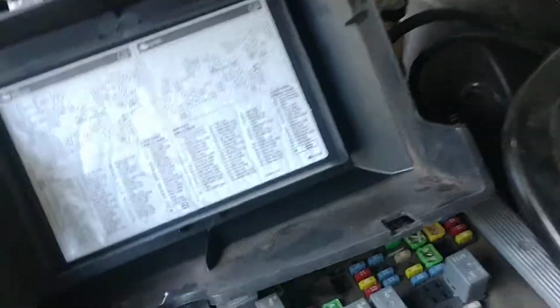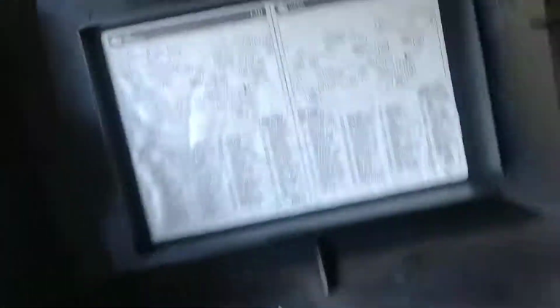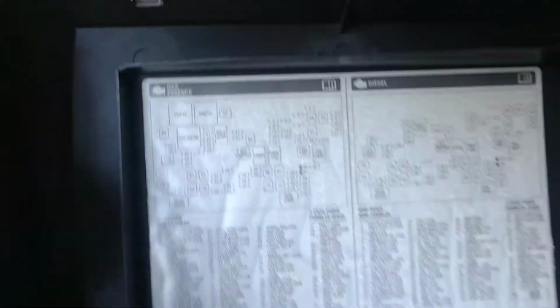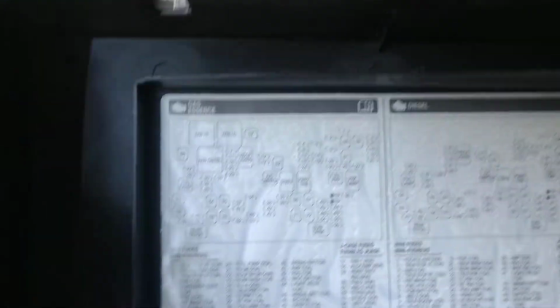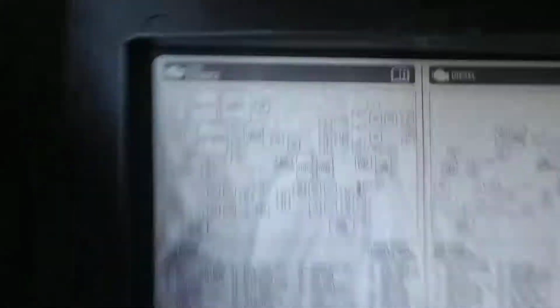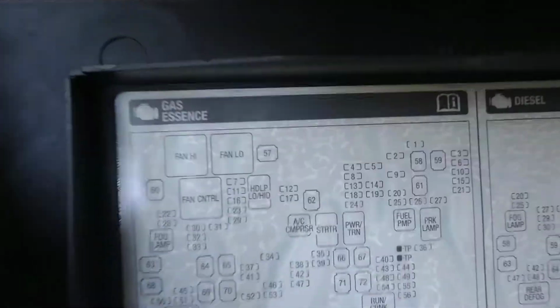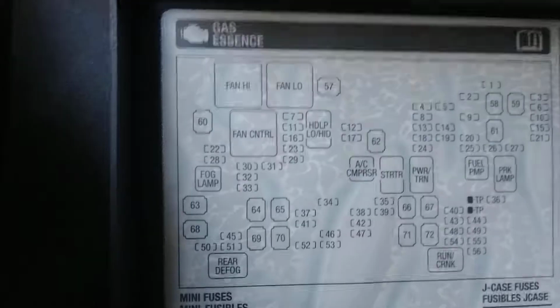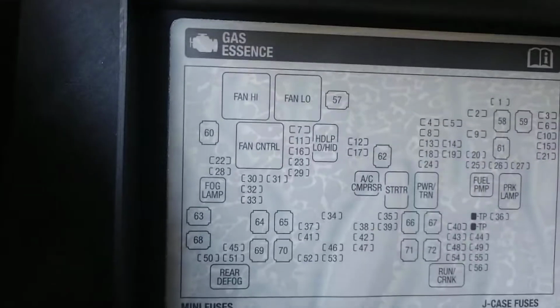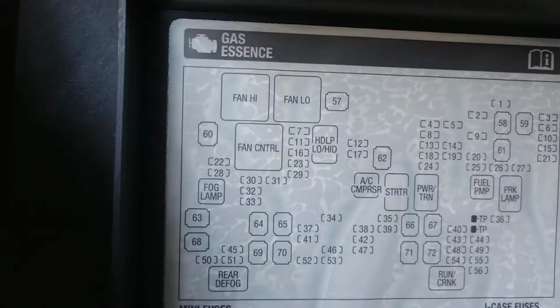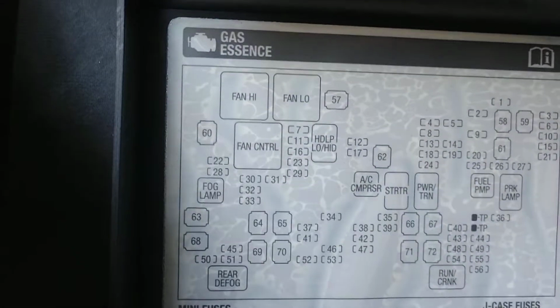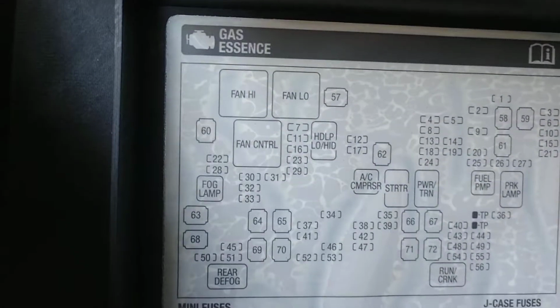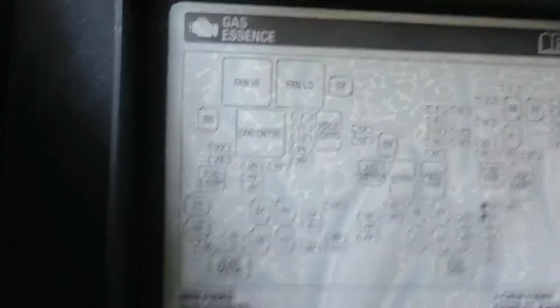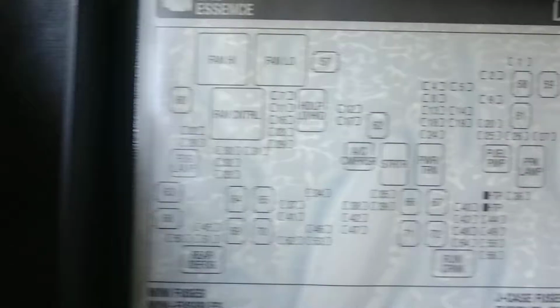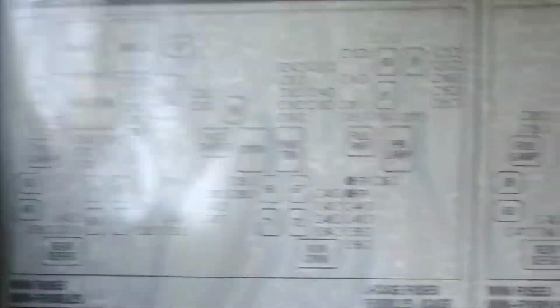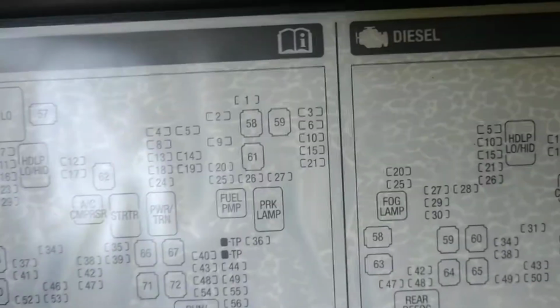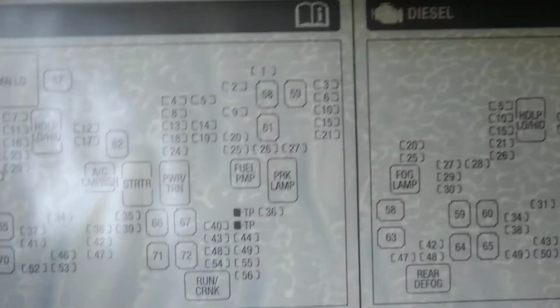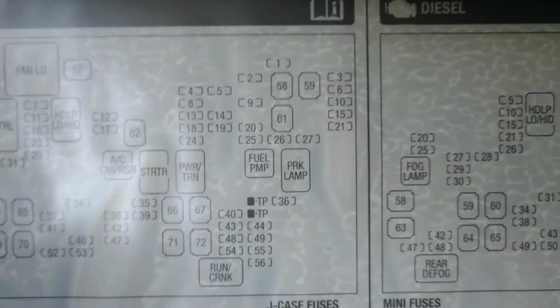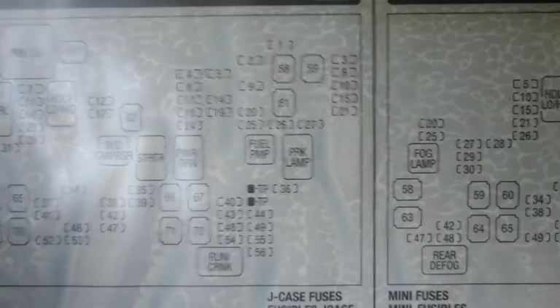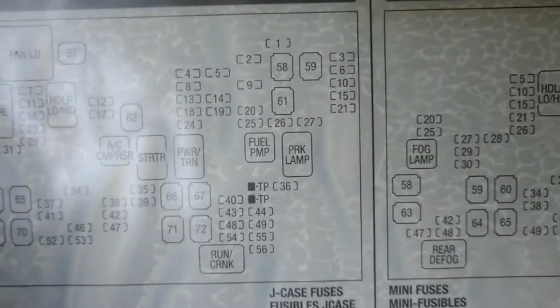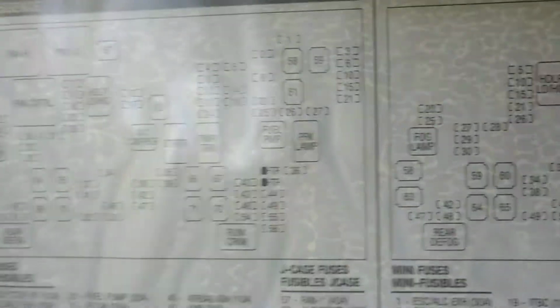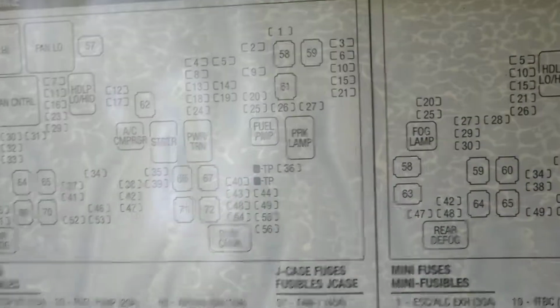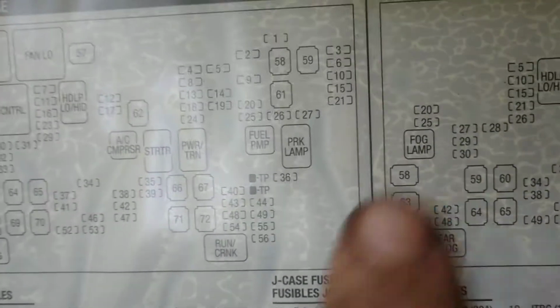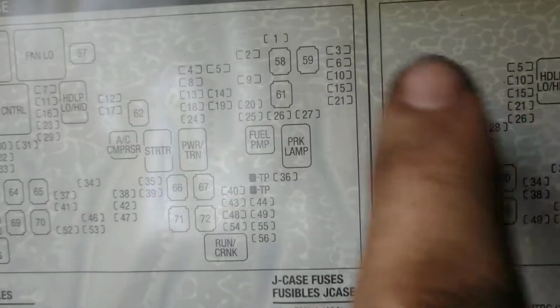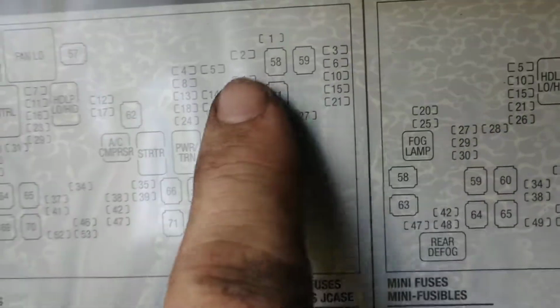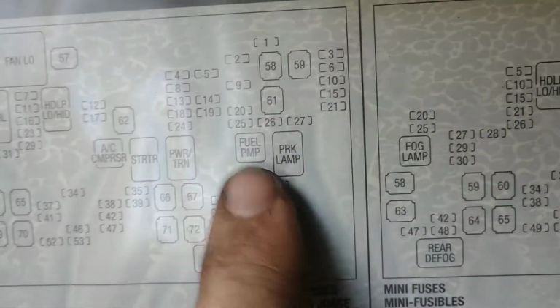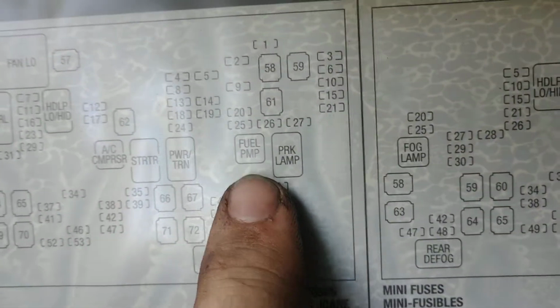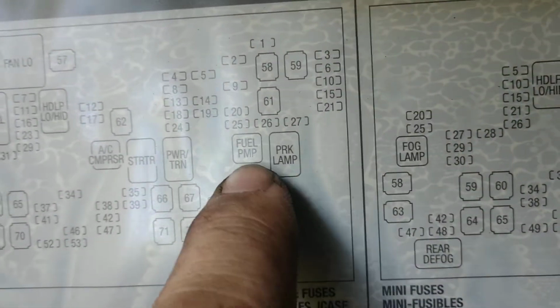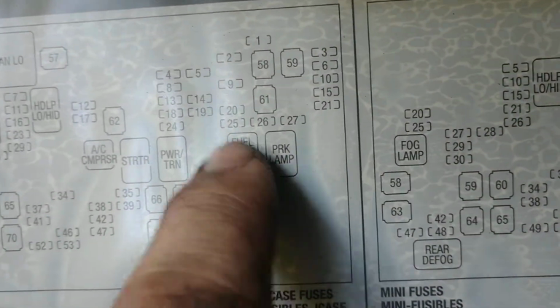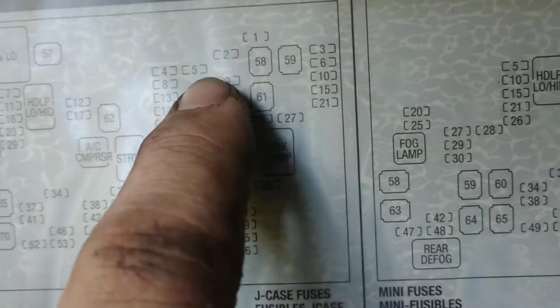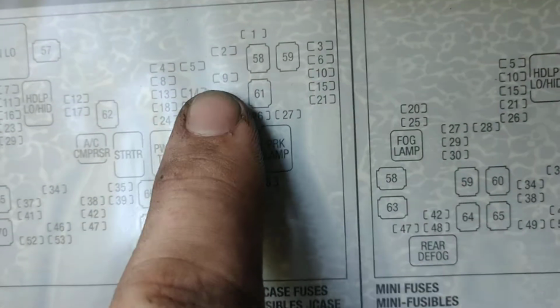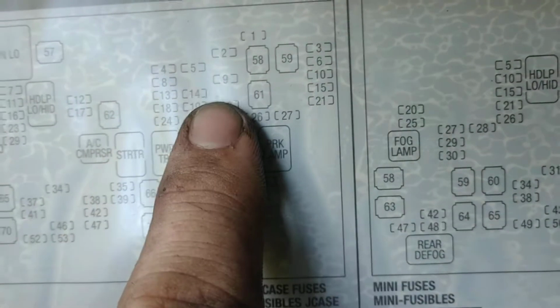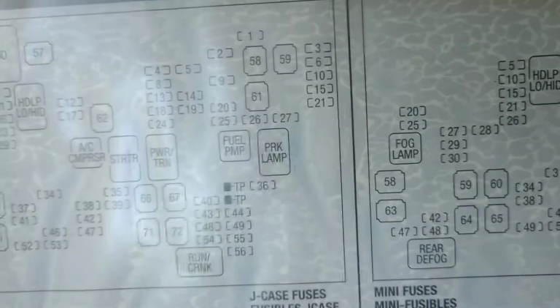This truck is a gas truck — this is gas right there. Over here it says fuel pump relay, right here. Right there — fuel pump. Number 20 is the fuel pump fuse.